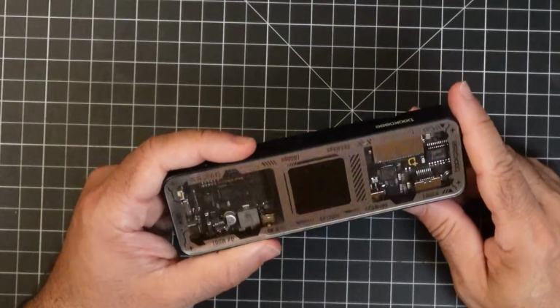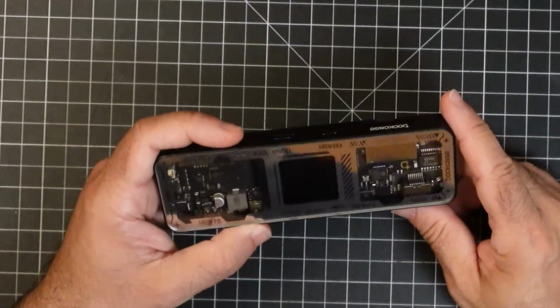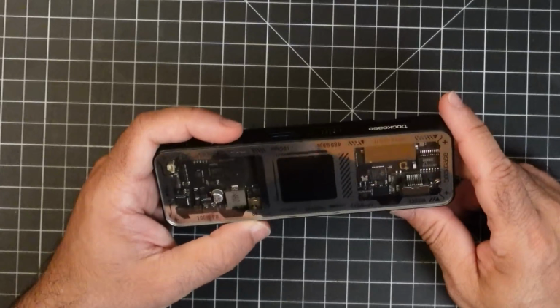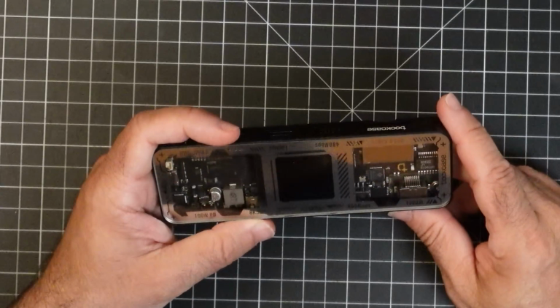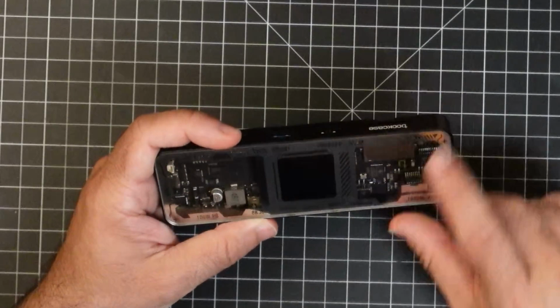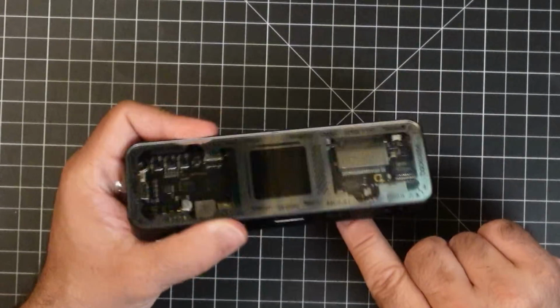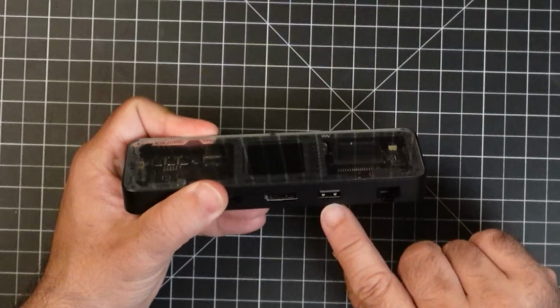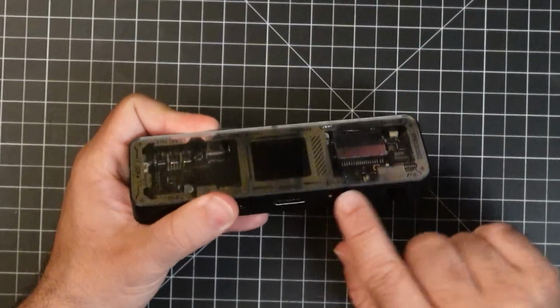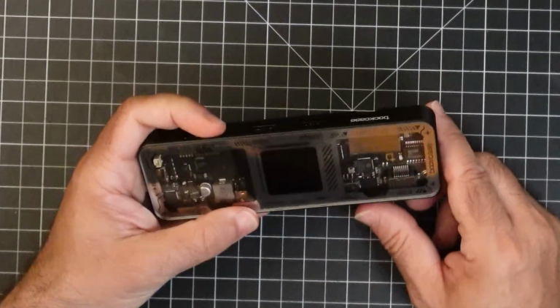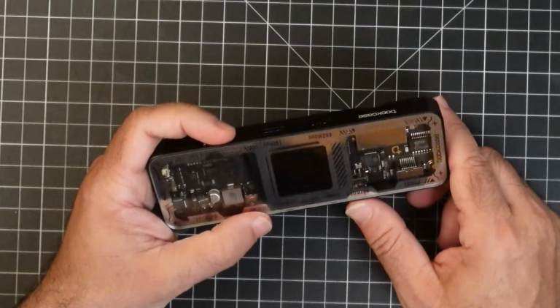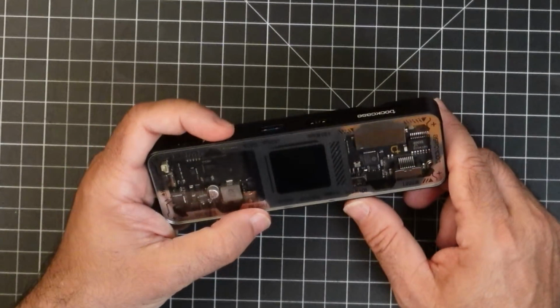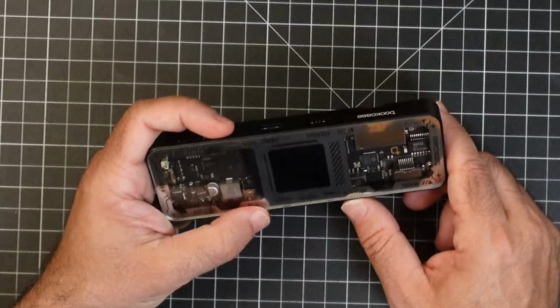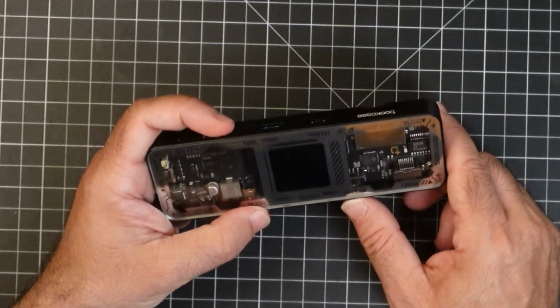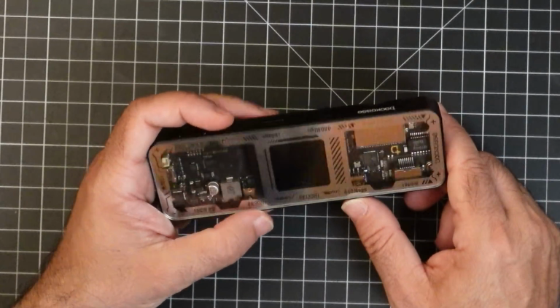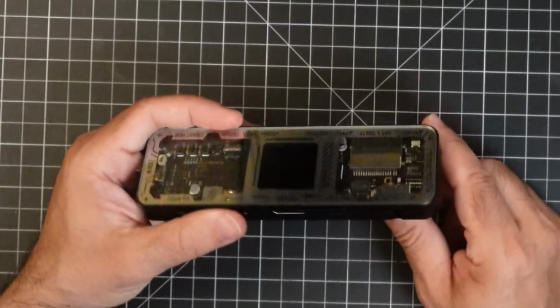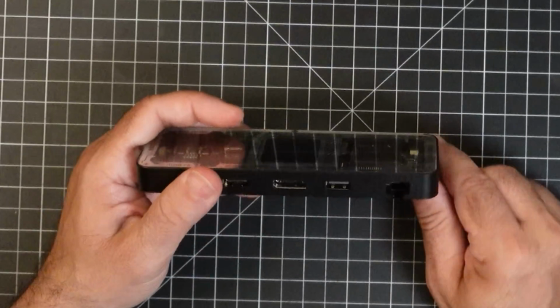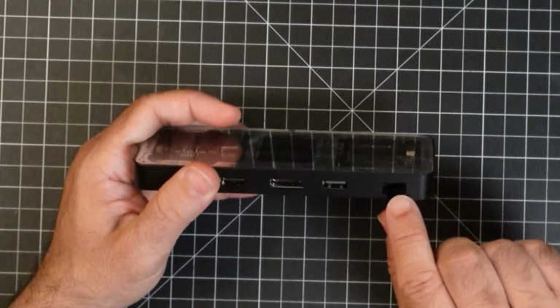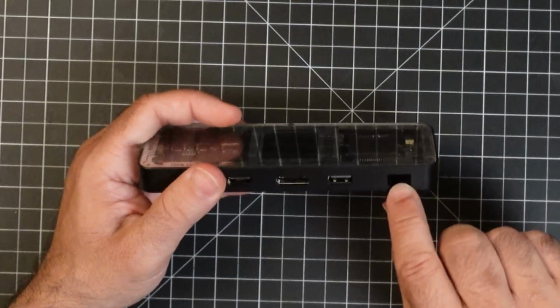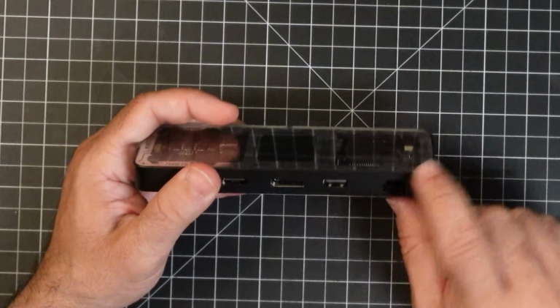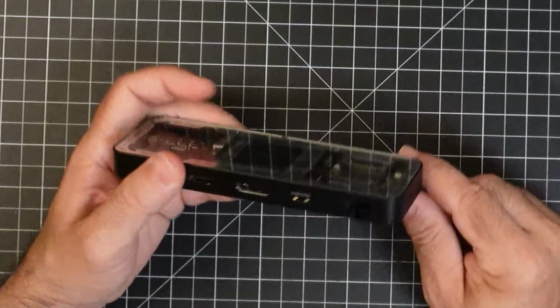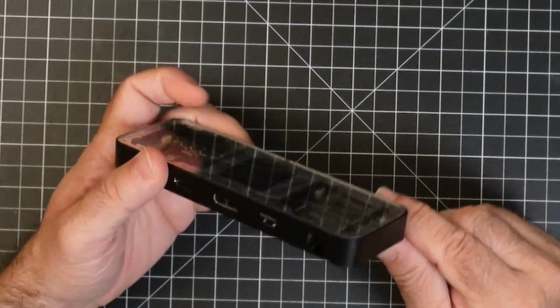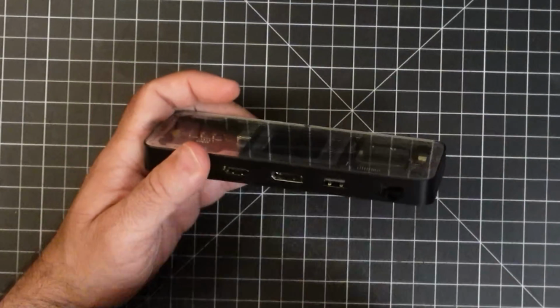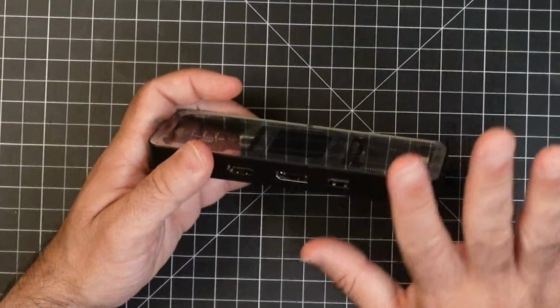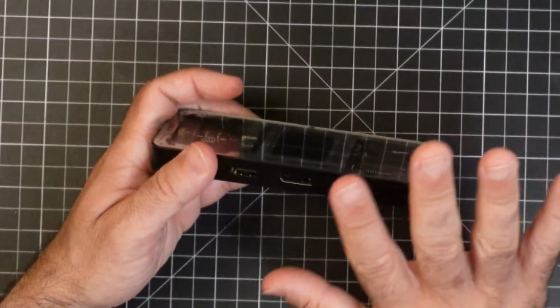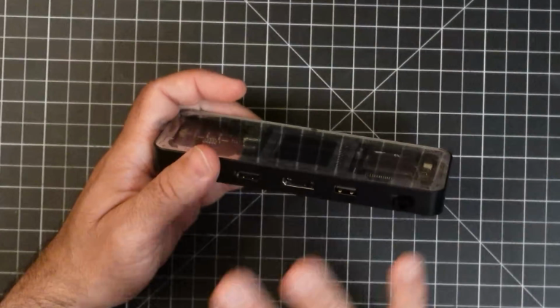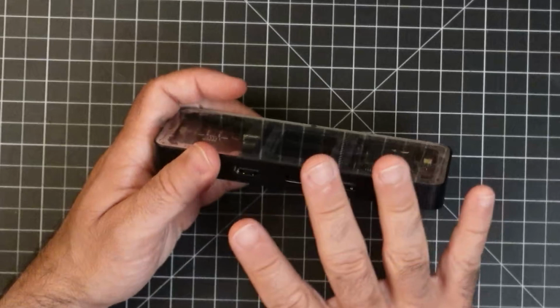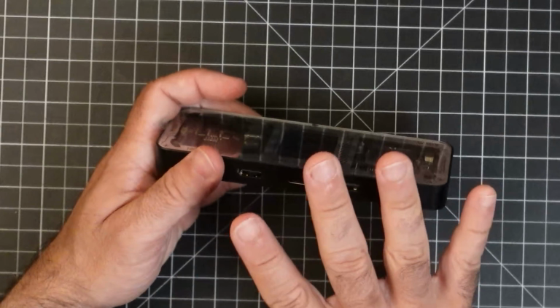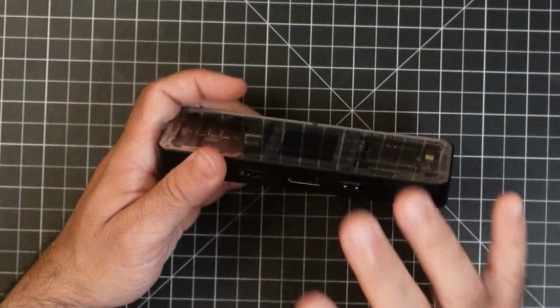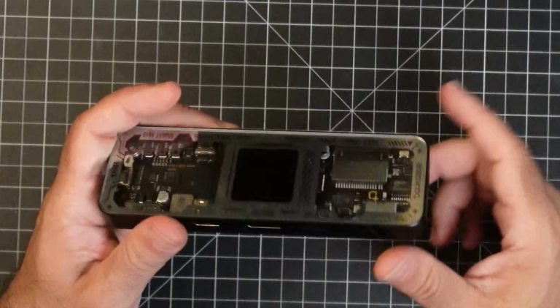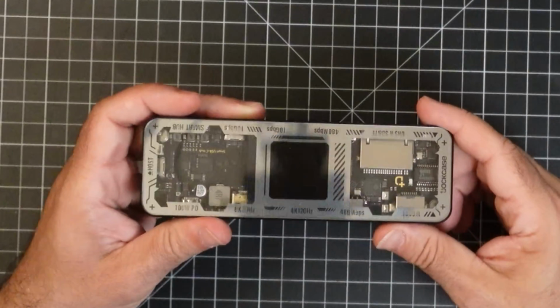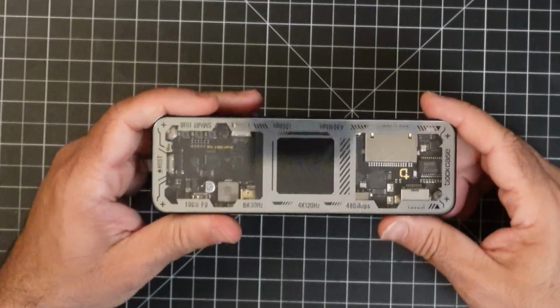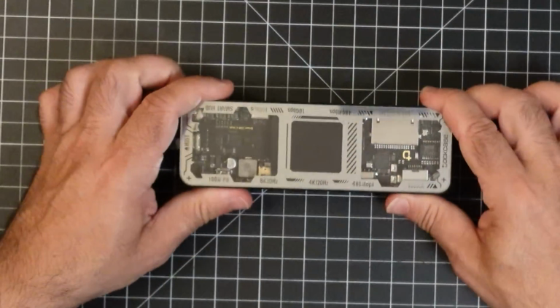On this side you have another USB-A port running at 480 megabits, and then you have your gigabit network connection. So this gives you a lot of flexibility when it comes to ports, and it gives you a lot of power.